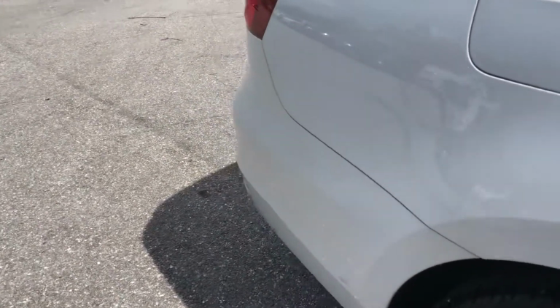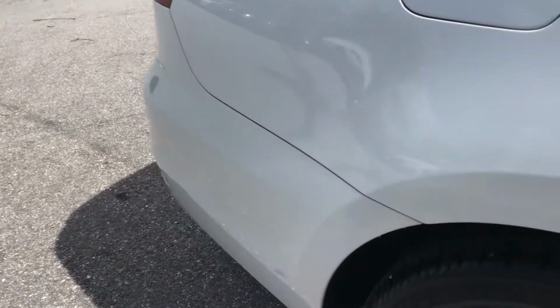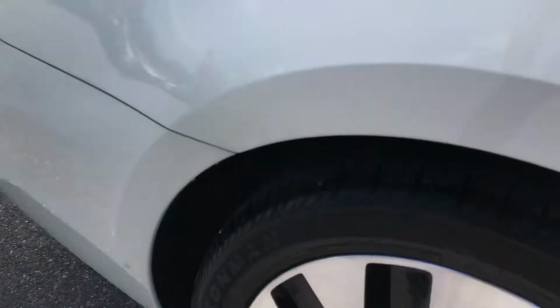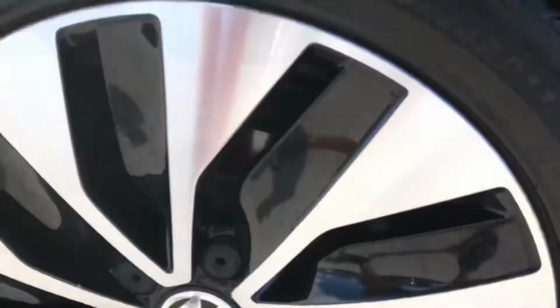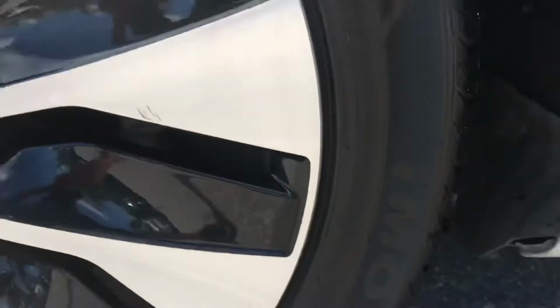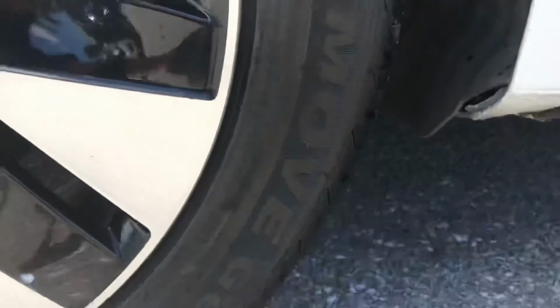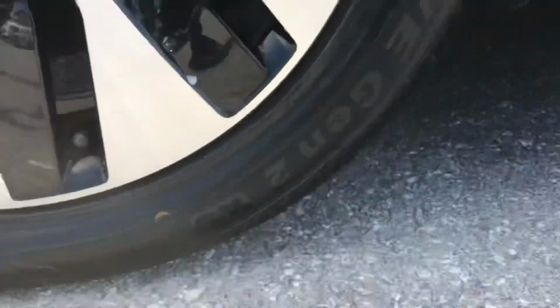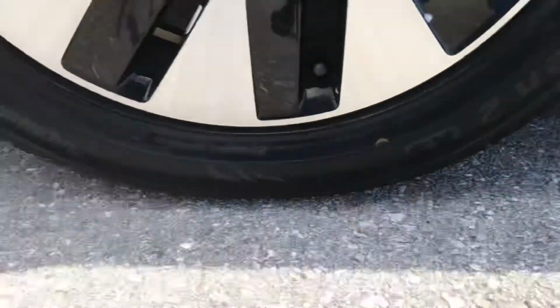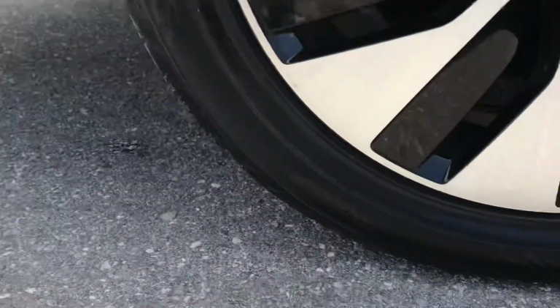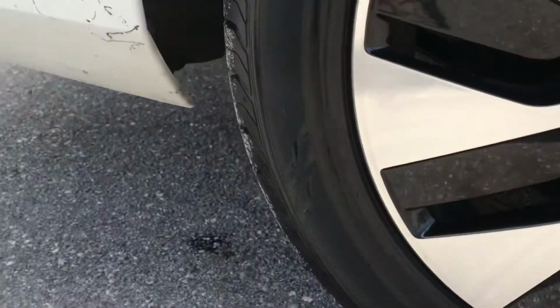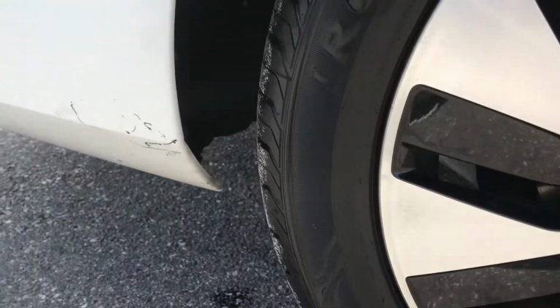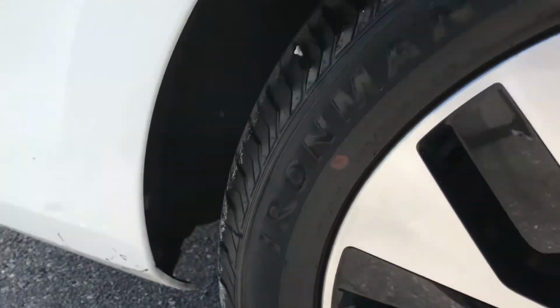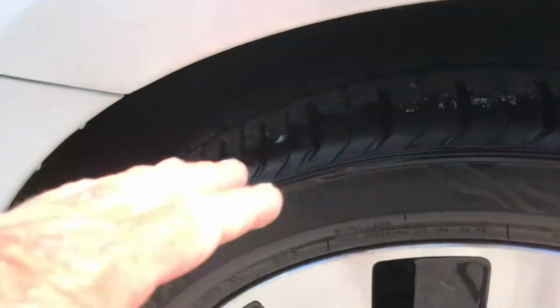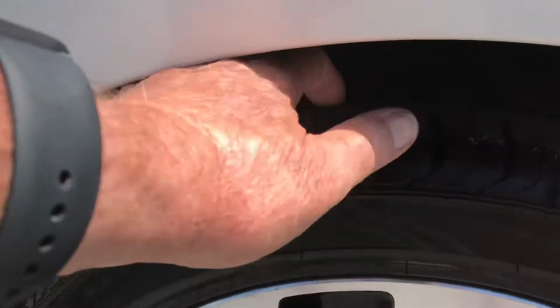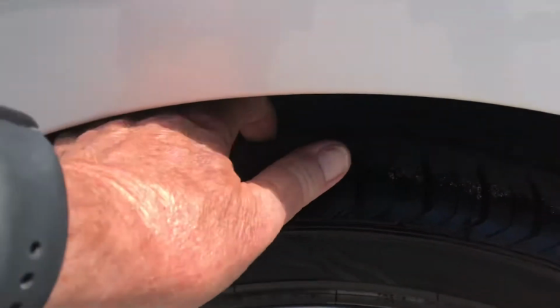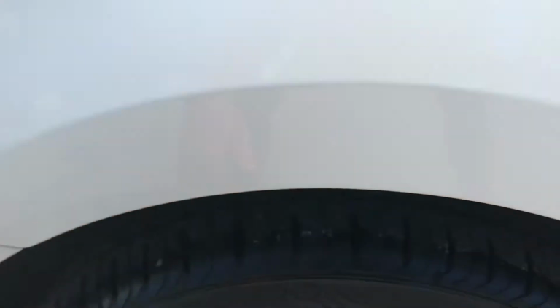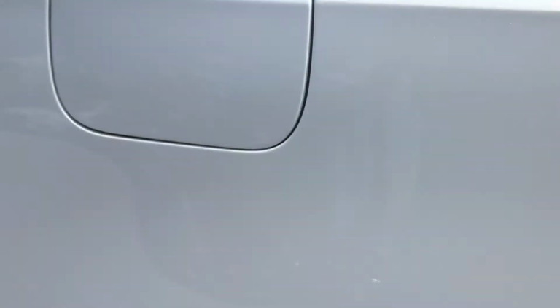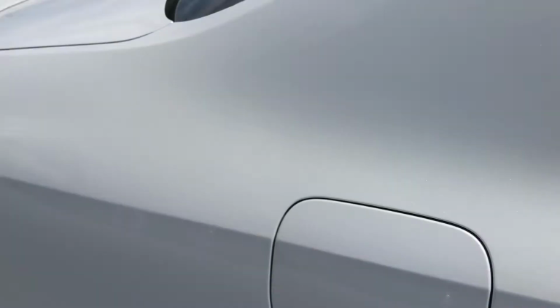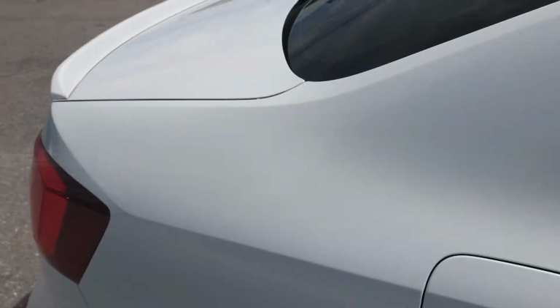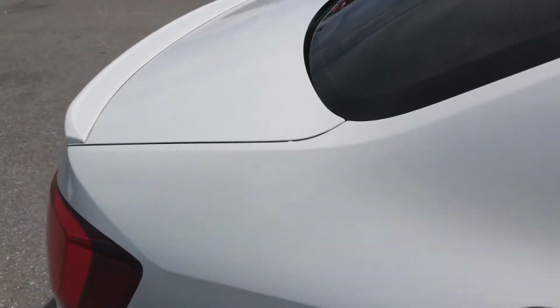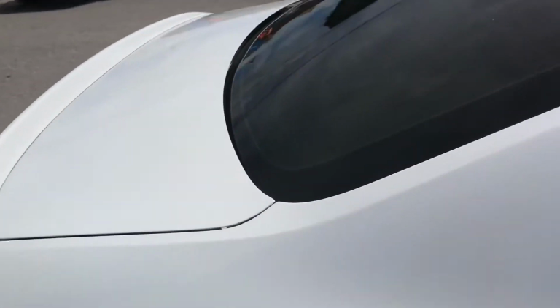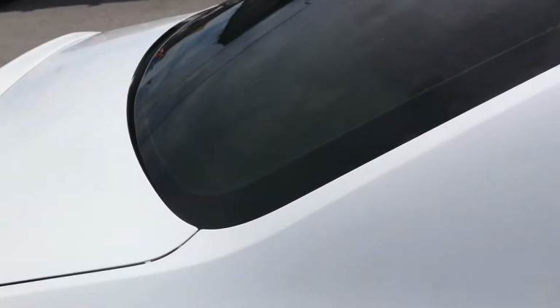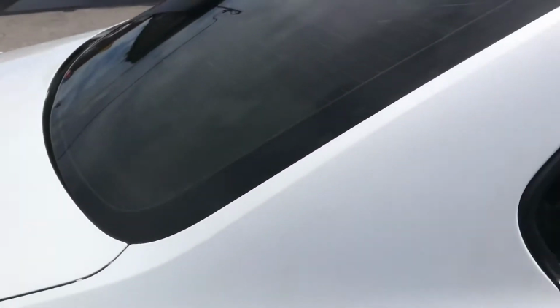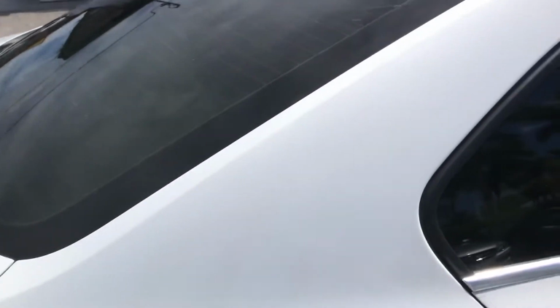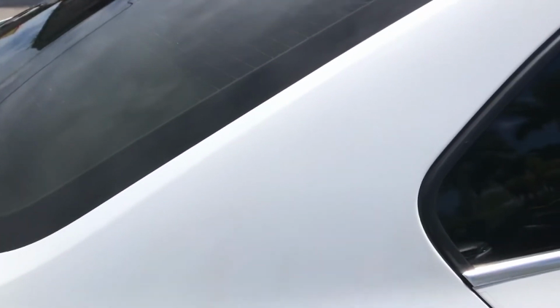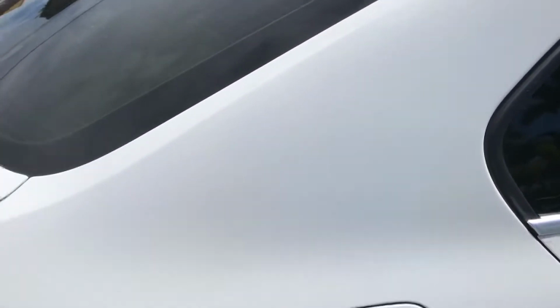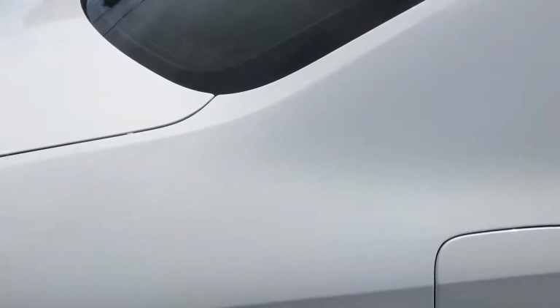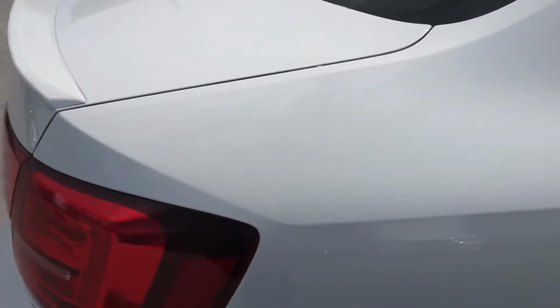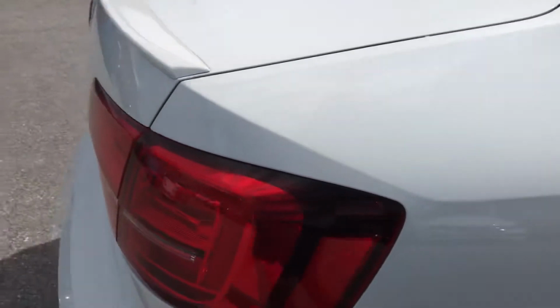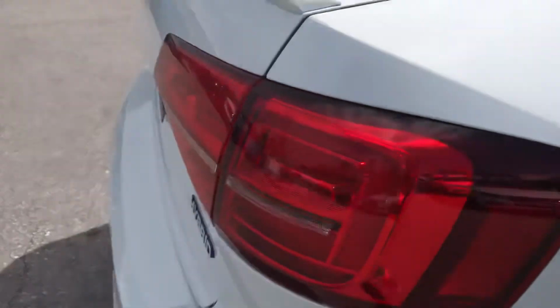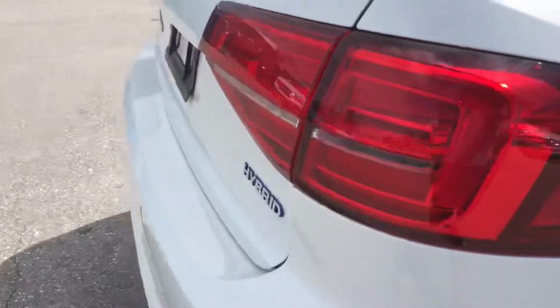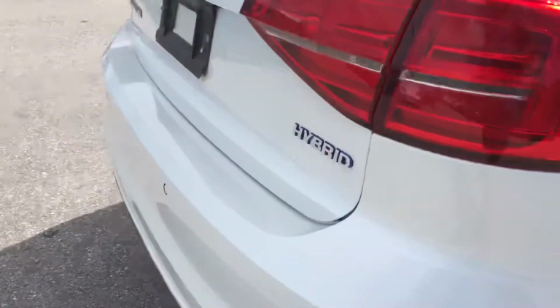Coming to the back here, we're going to check this rear wheel for curb rash — this wheel looks perfect. Tire tread is excellent. The young man really kept this thing nice.